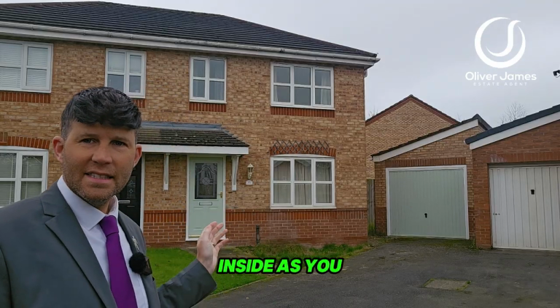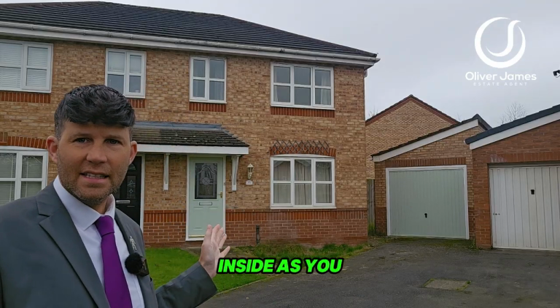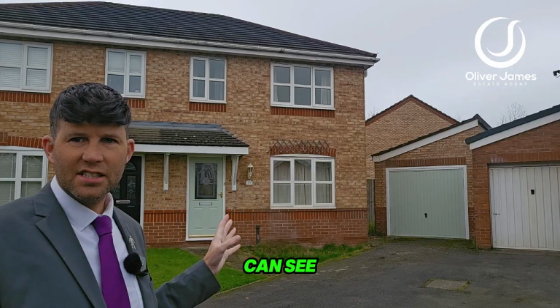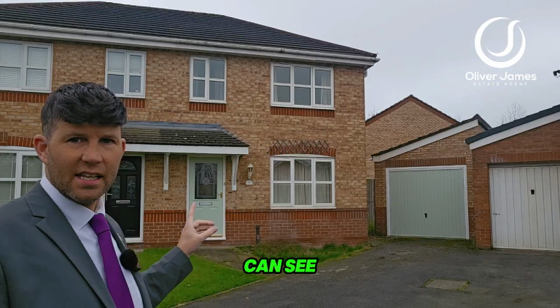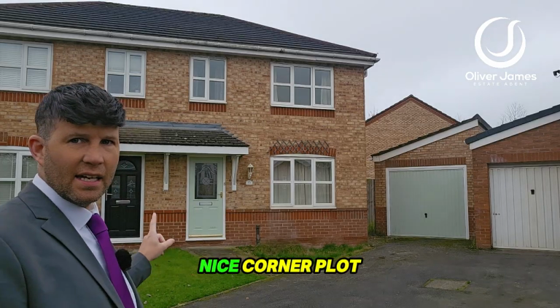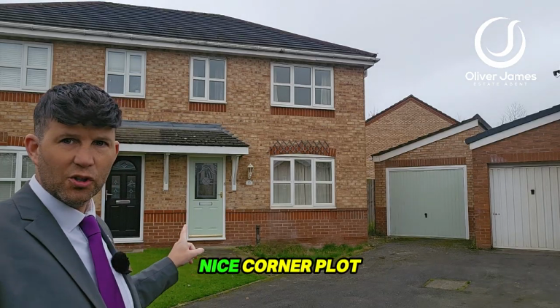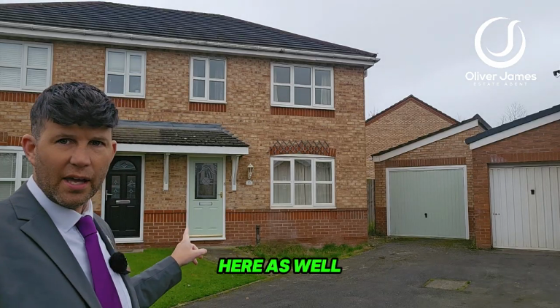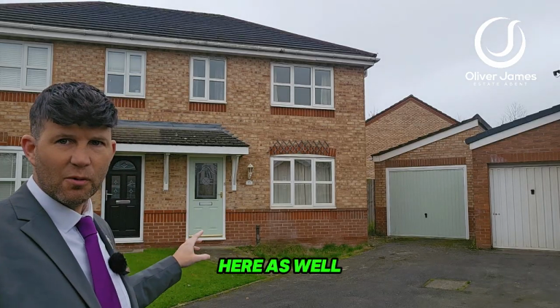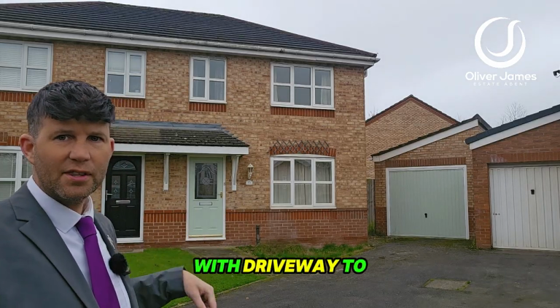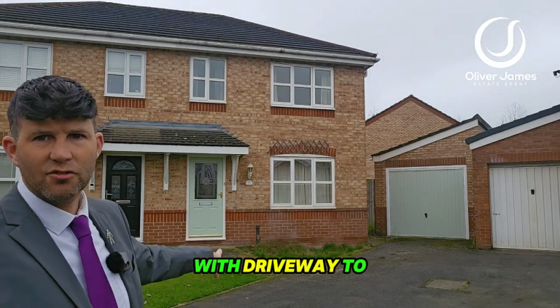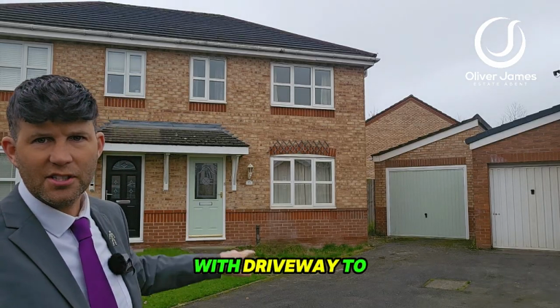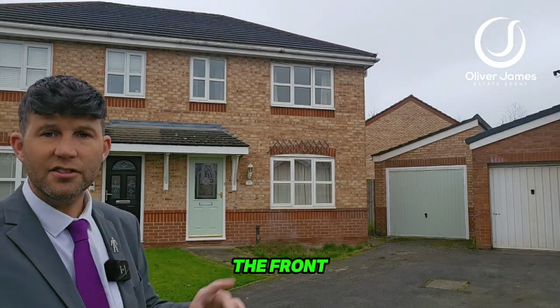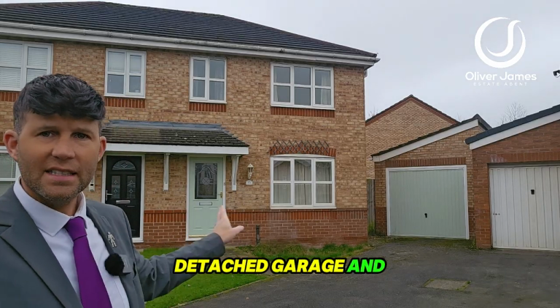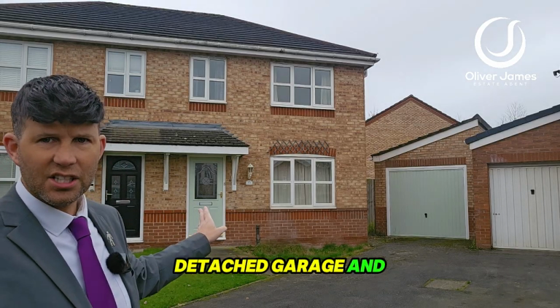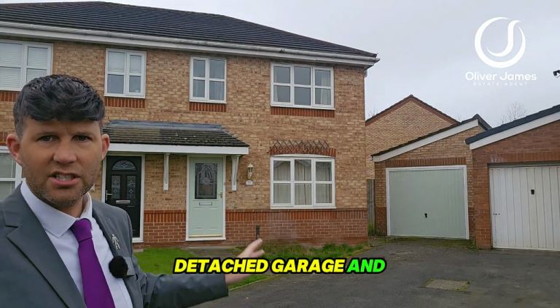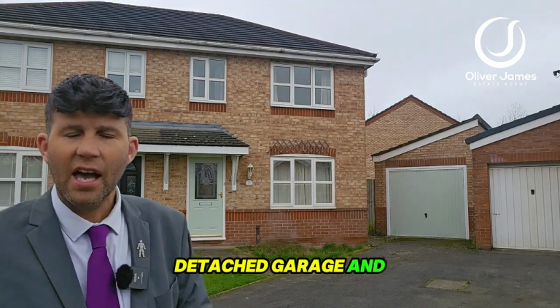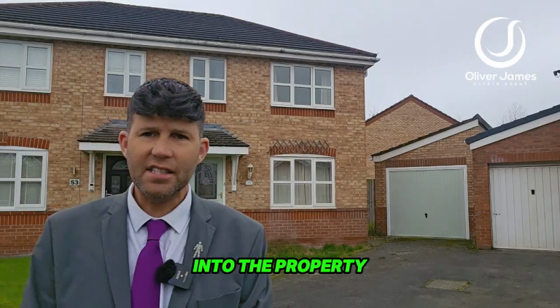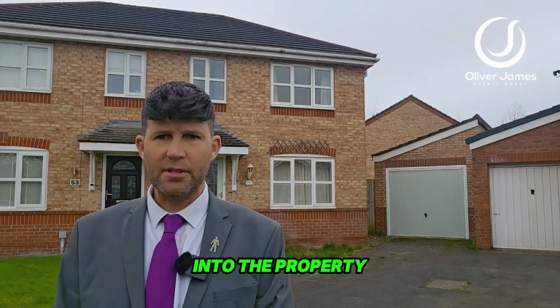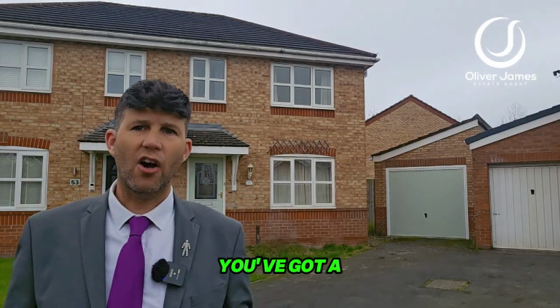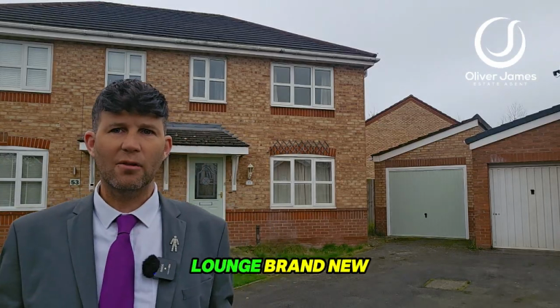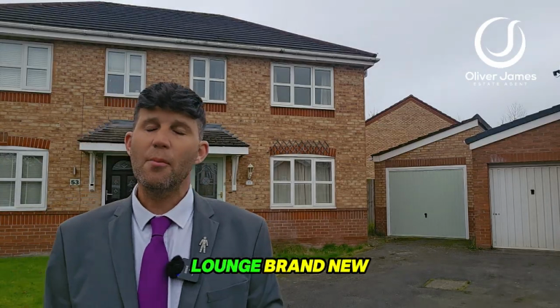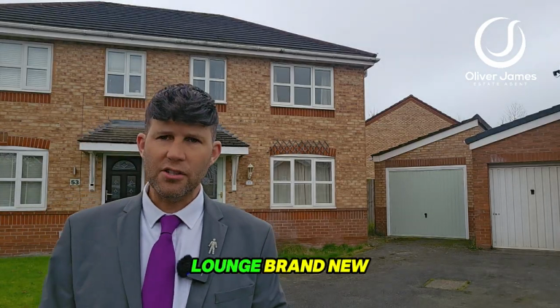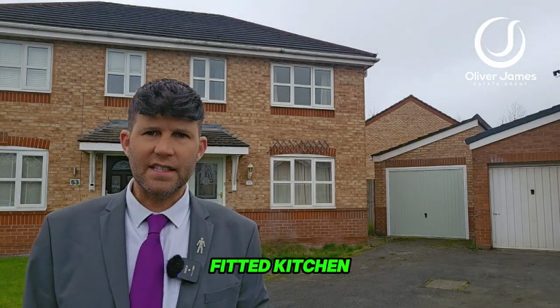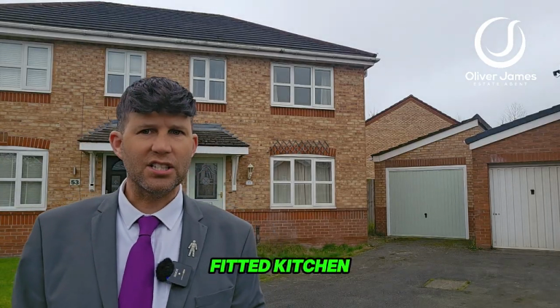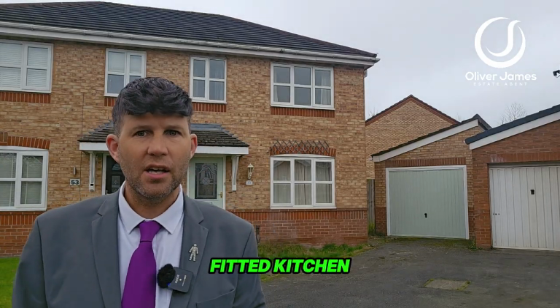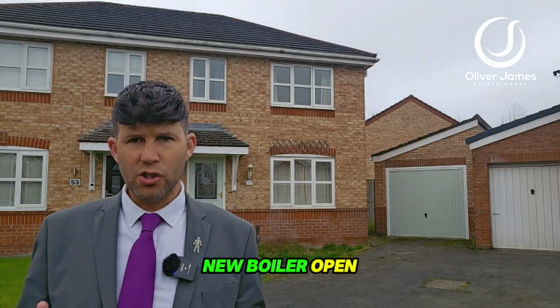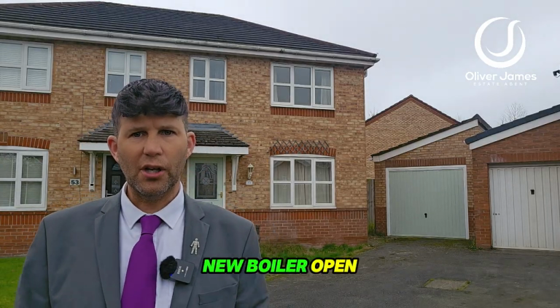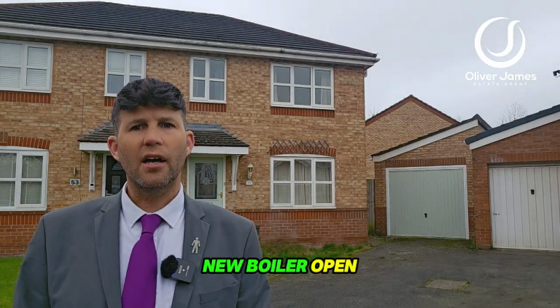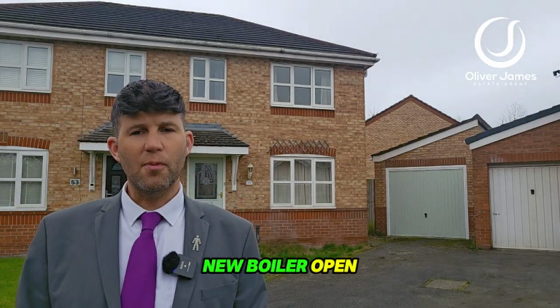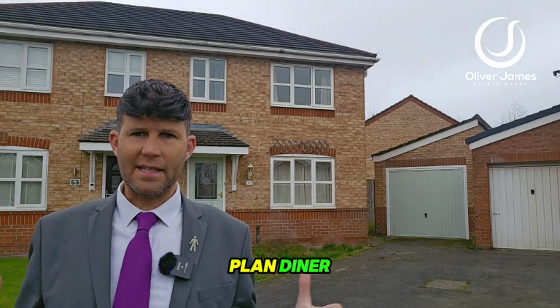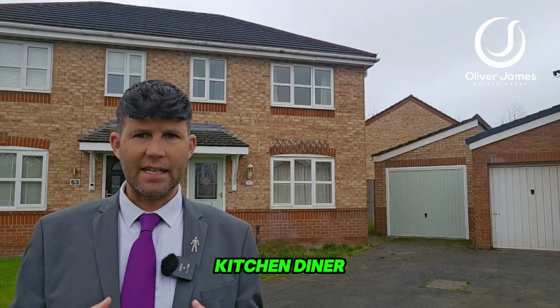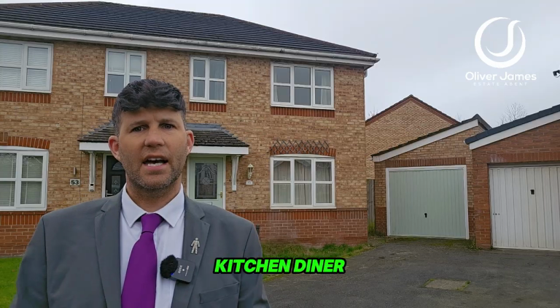Inside, as you can see, nice corner plot here as well with driveway to the front, detached garage. Into the property you've got a lounge, brand new fitted kitchen, new boiler, open plan kitchen diner.